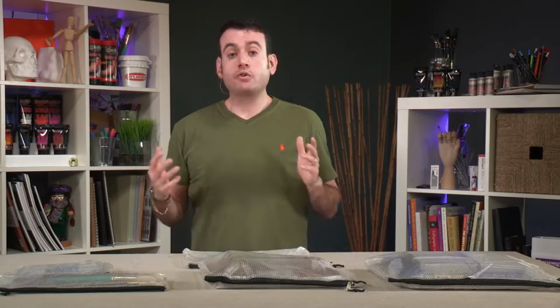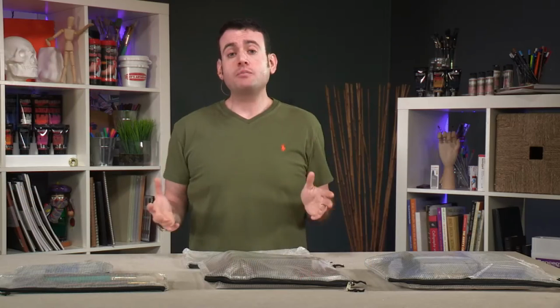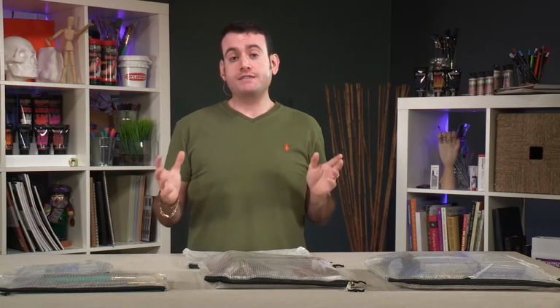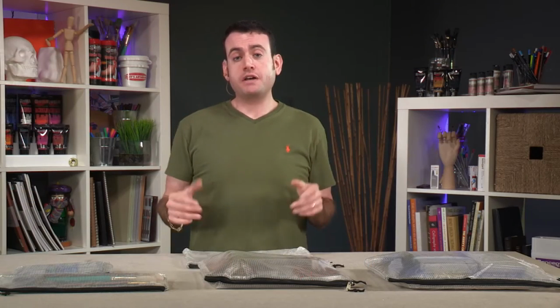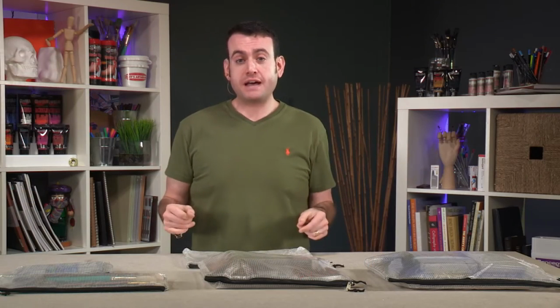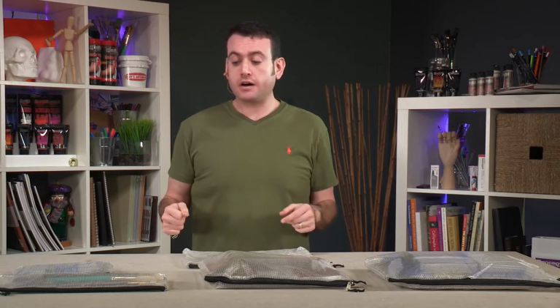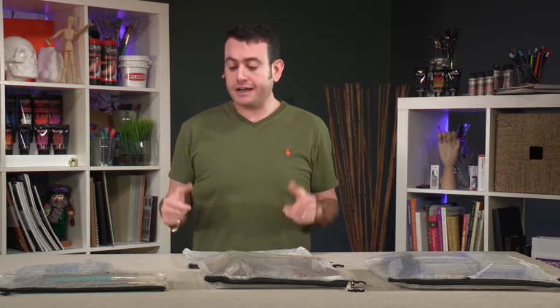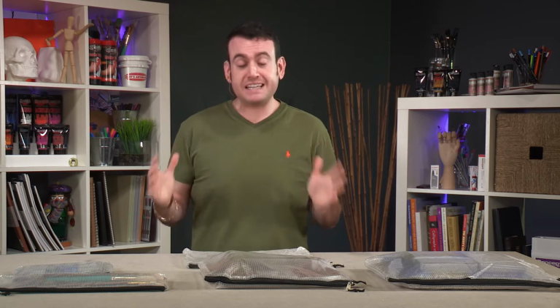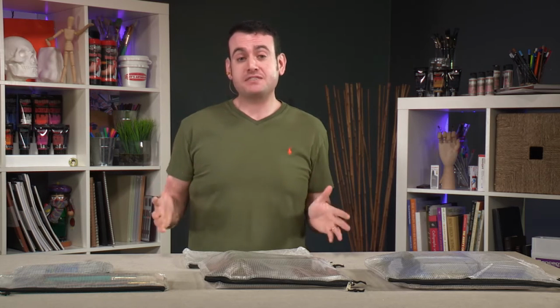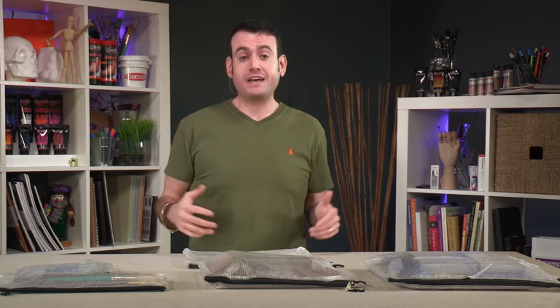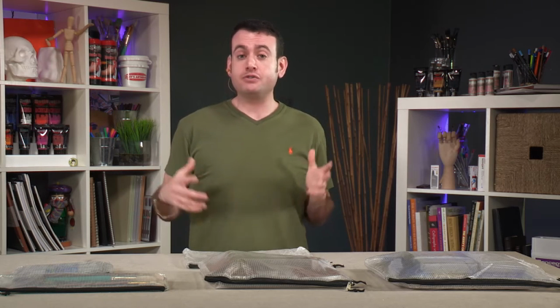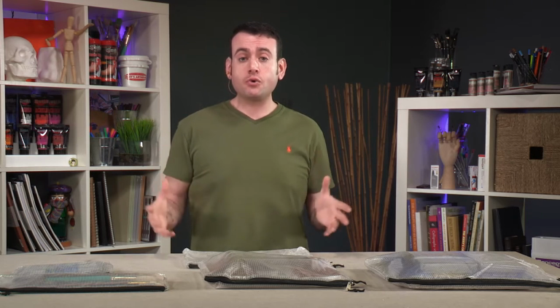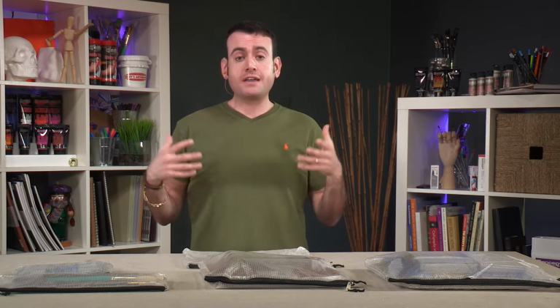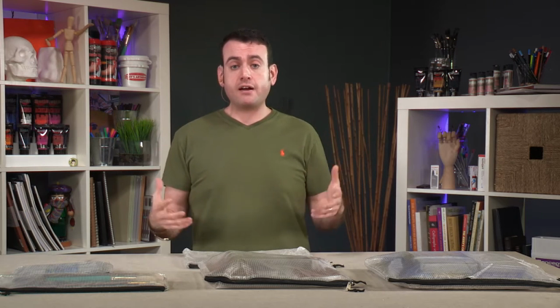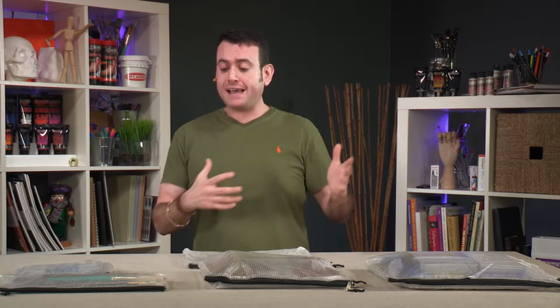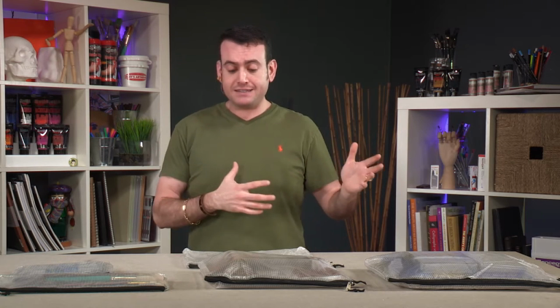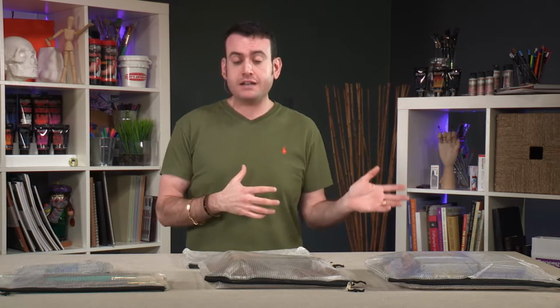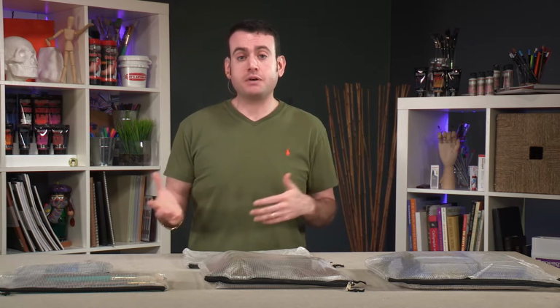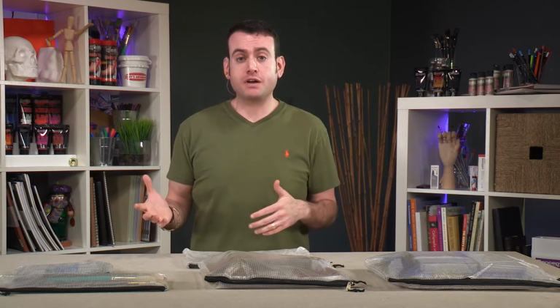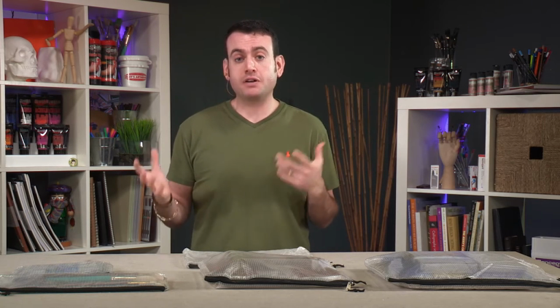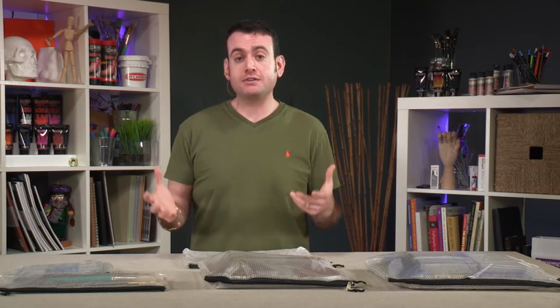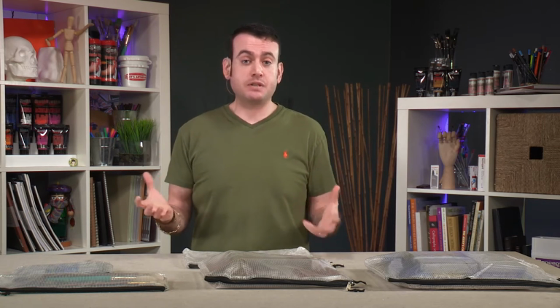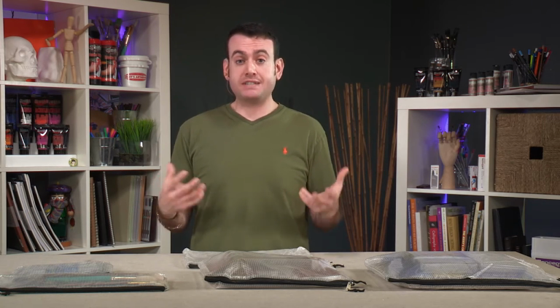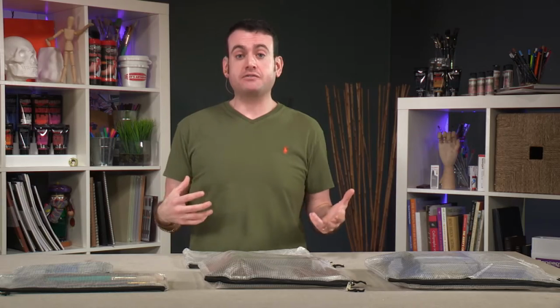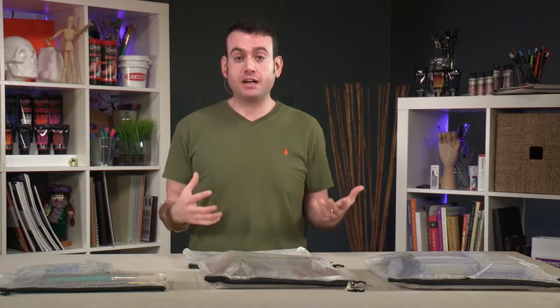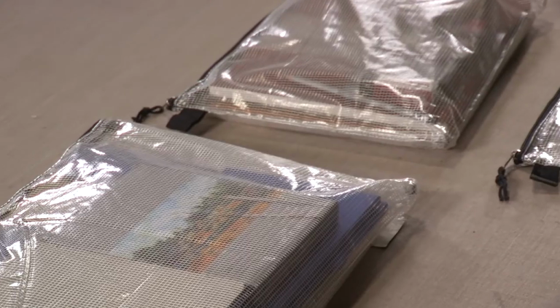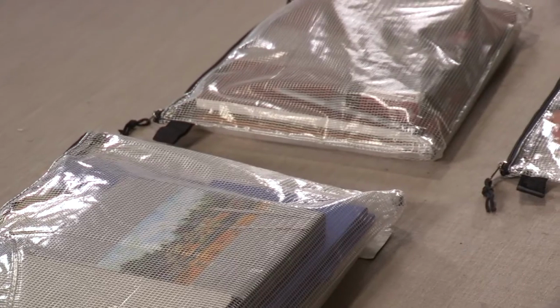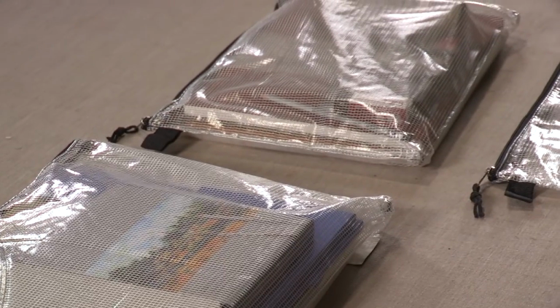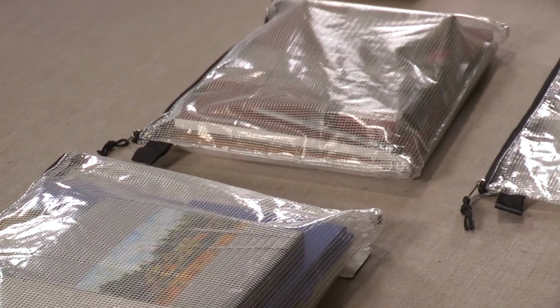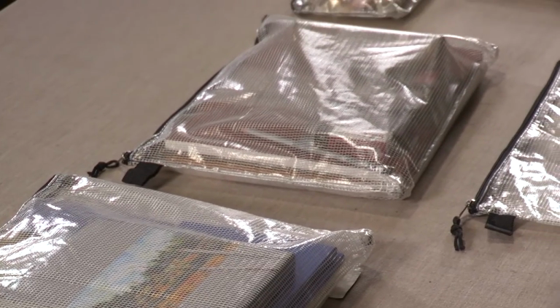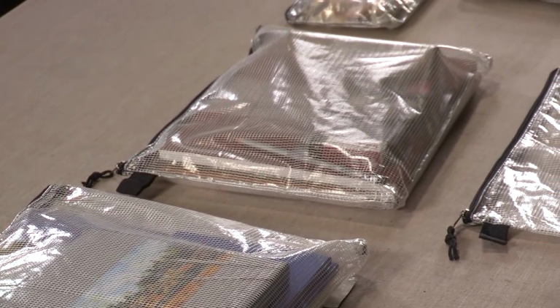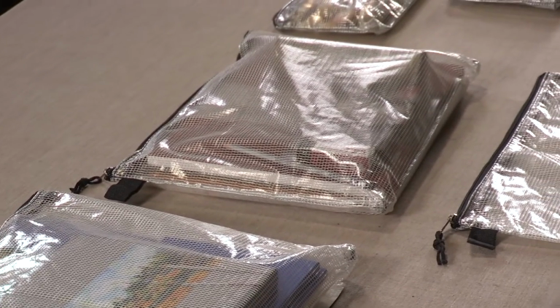Creative Marks zipper mesh bags are an inexpensive way to store, carry, and take your supplies around while still keeping them protected from the elements both inside and out. And I'll explain that in a second.